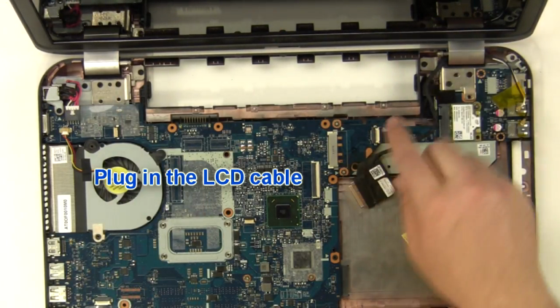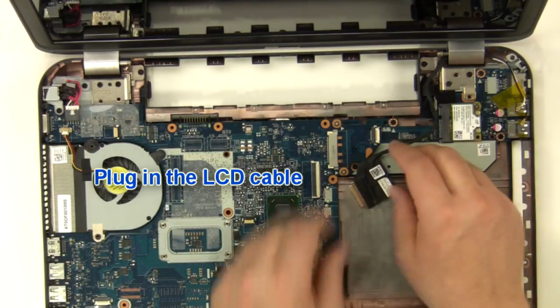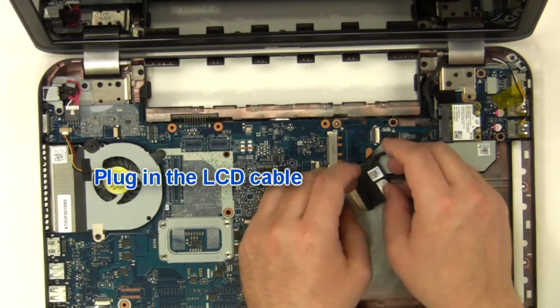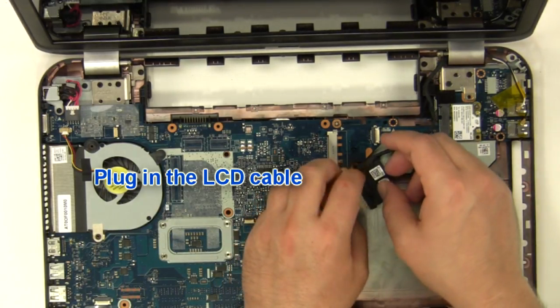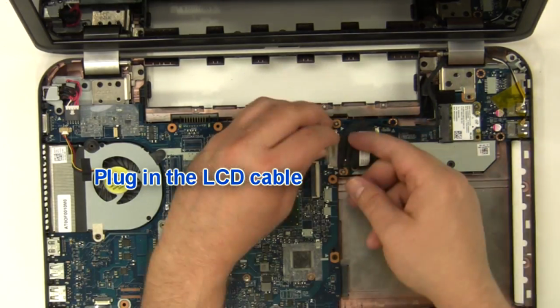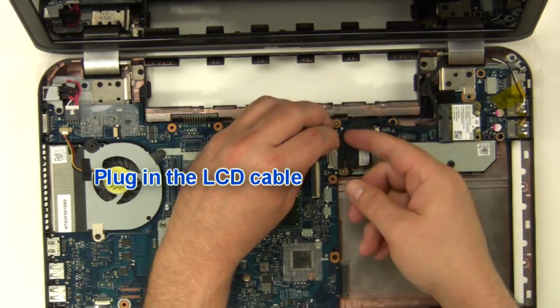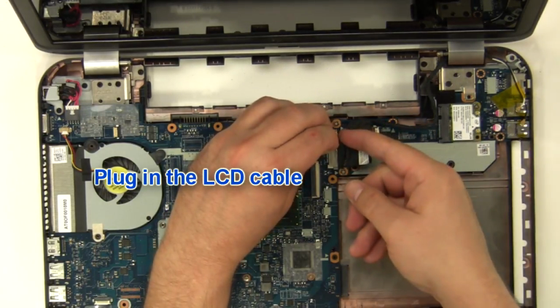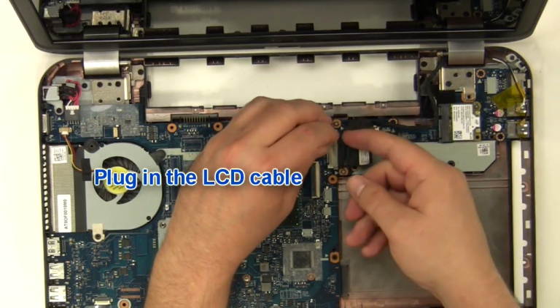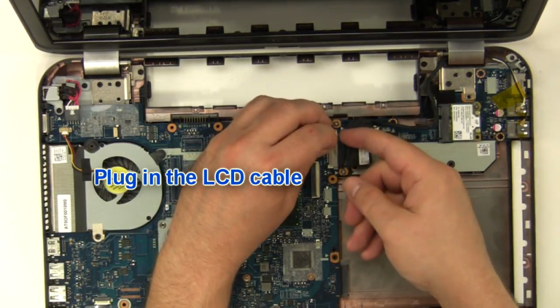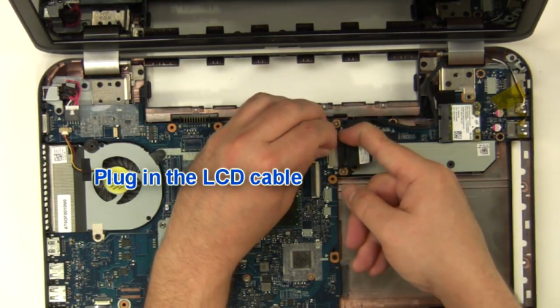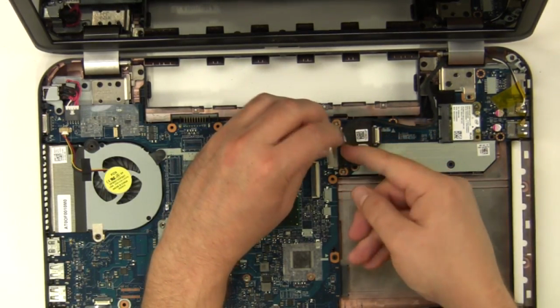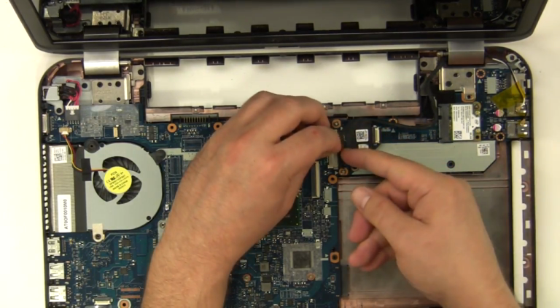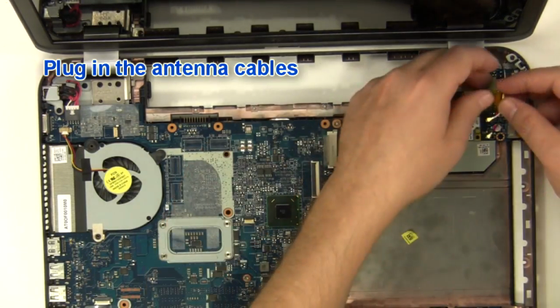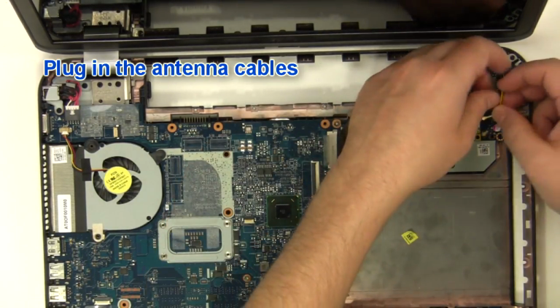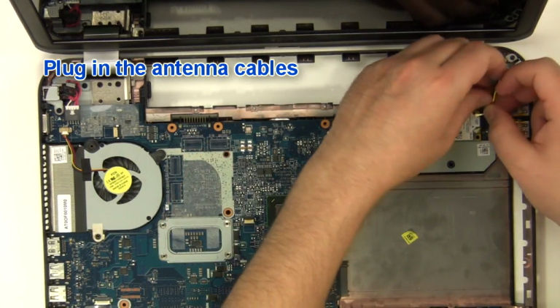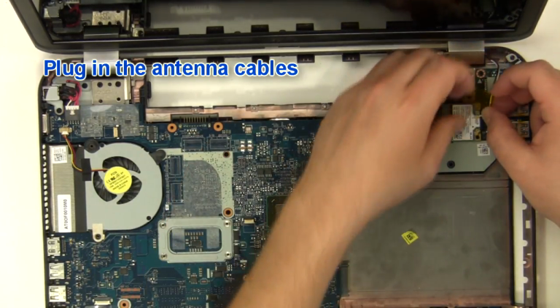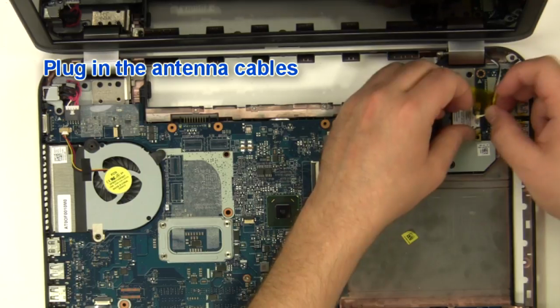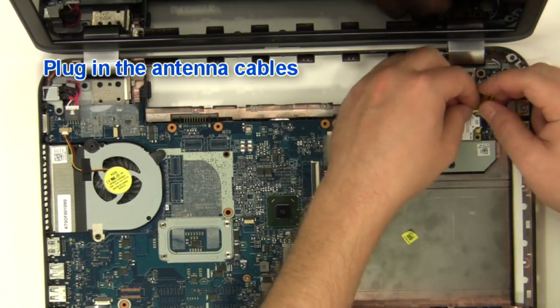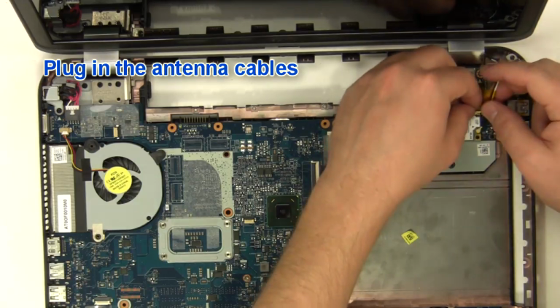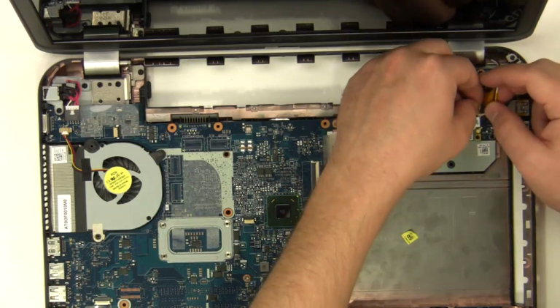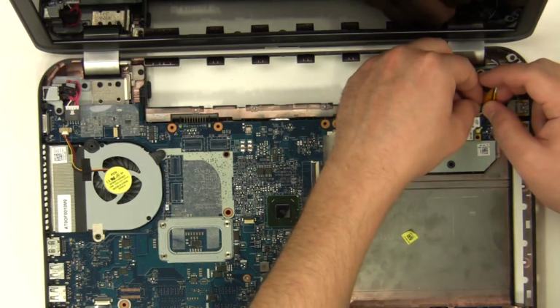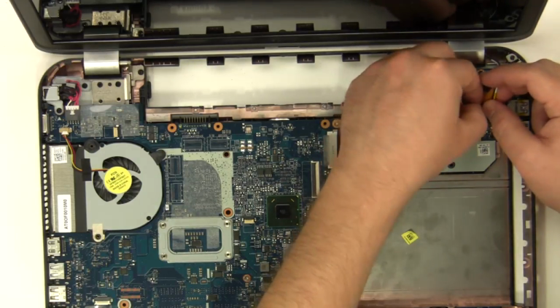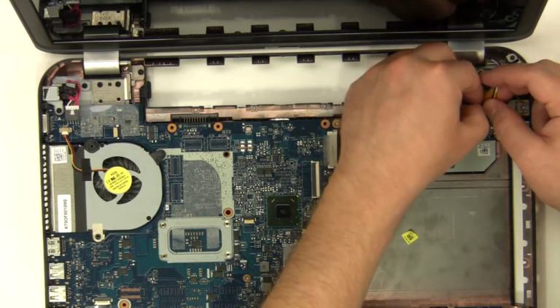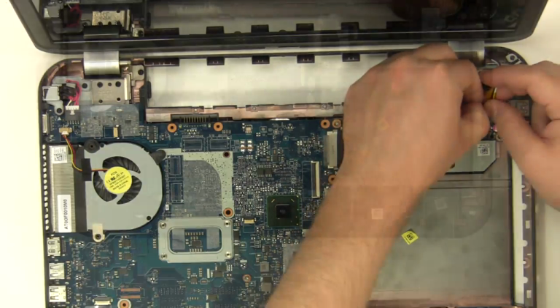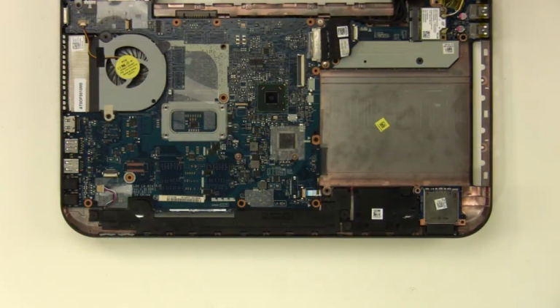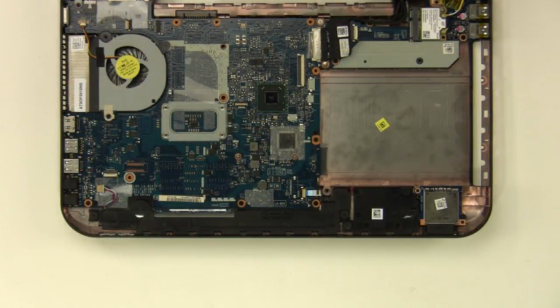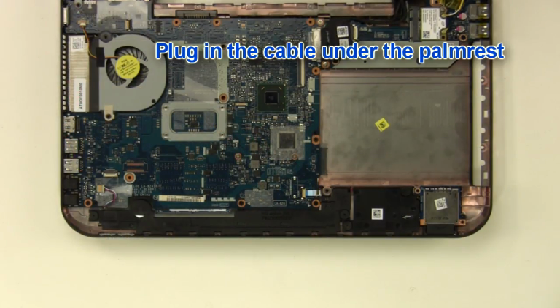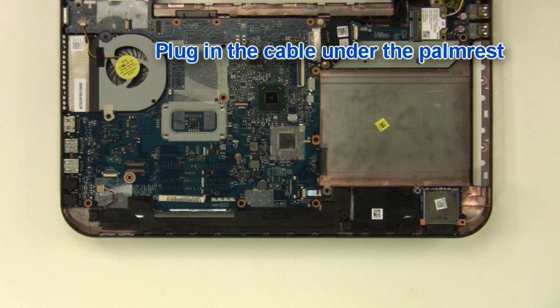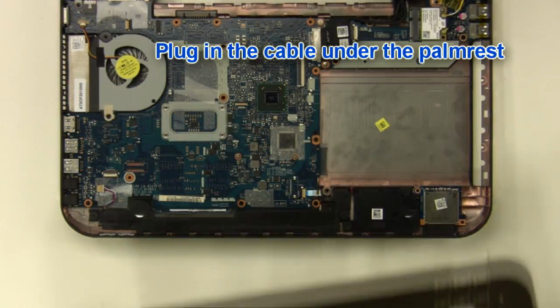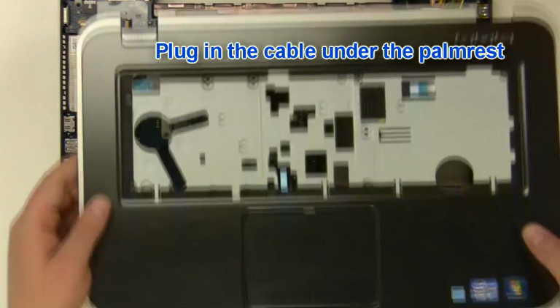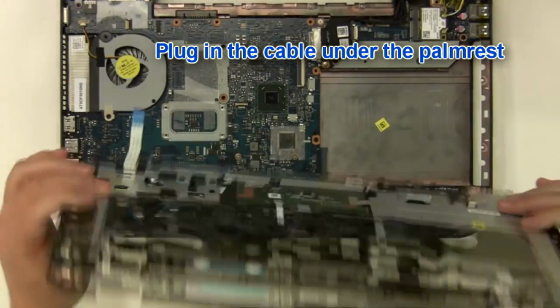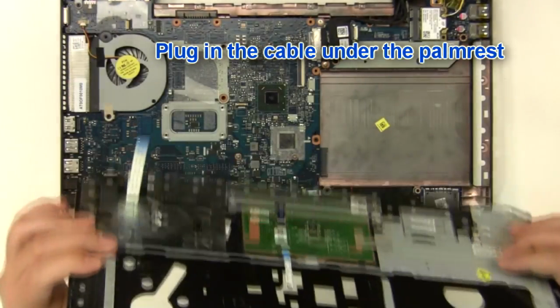Plug in the LCD cable. Plug in the antenna cables. Plug in the cable under the palm rest.